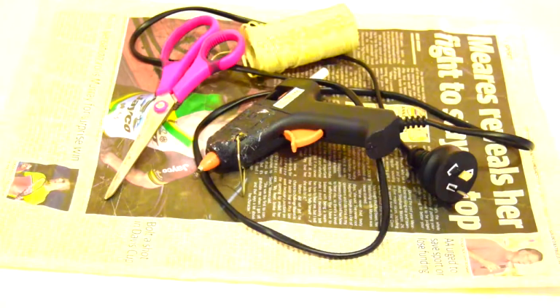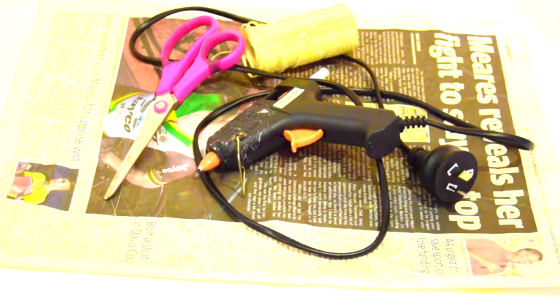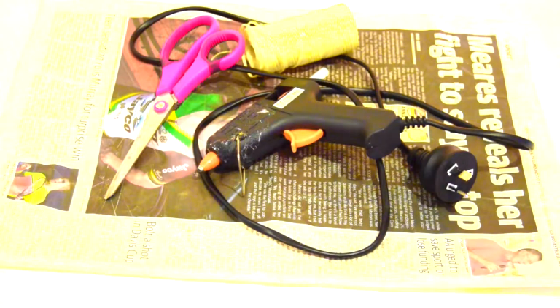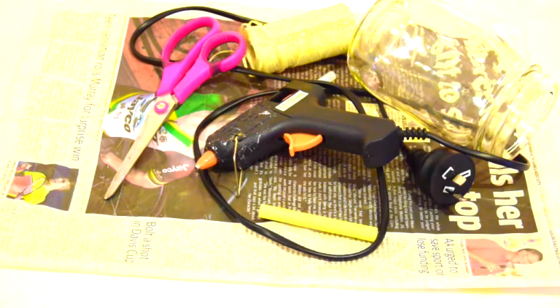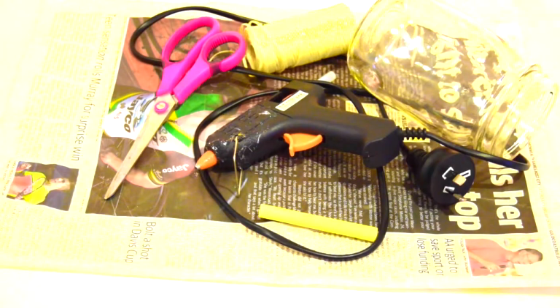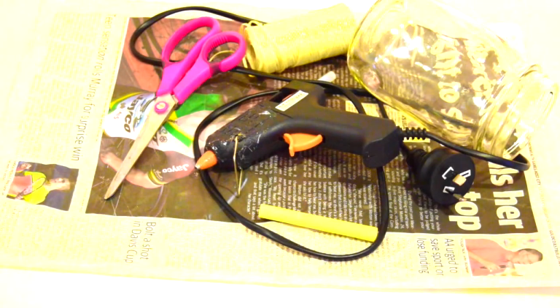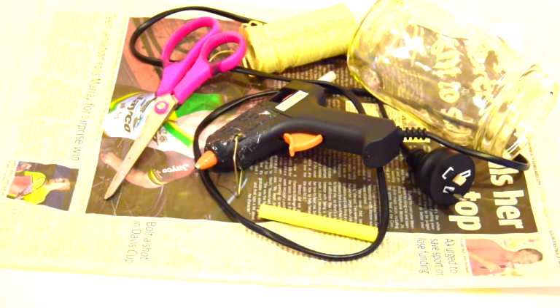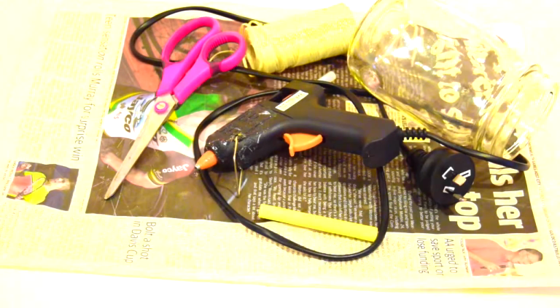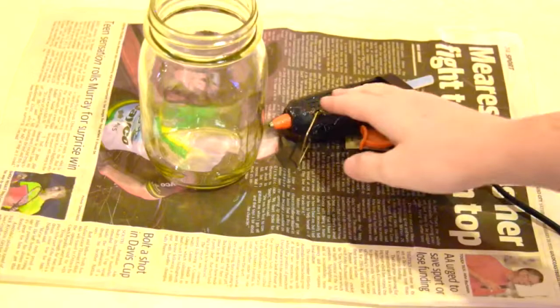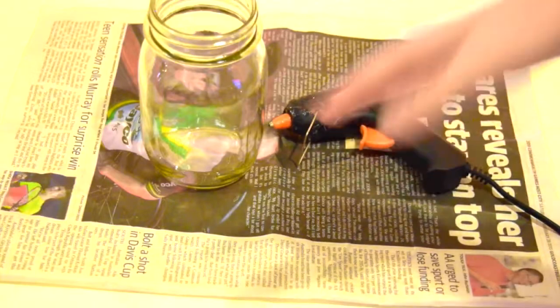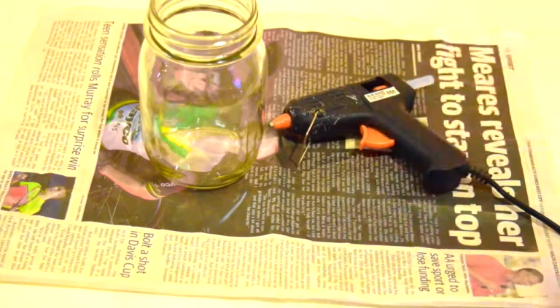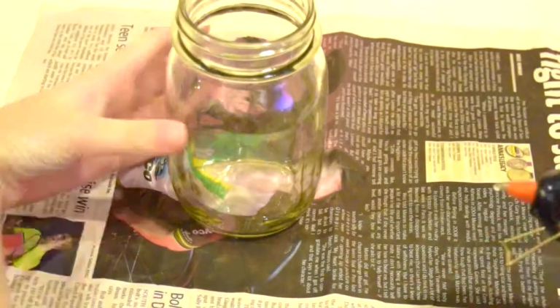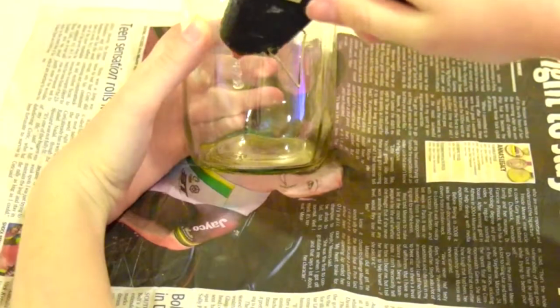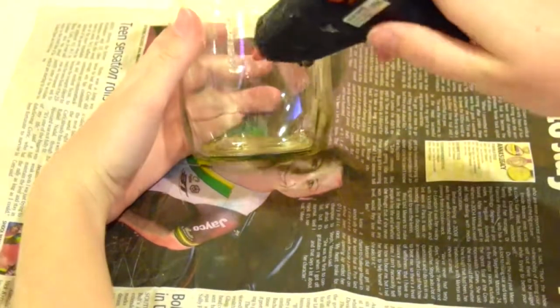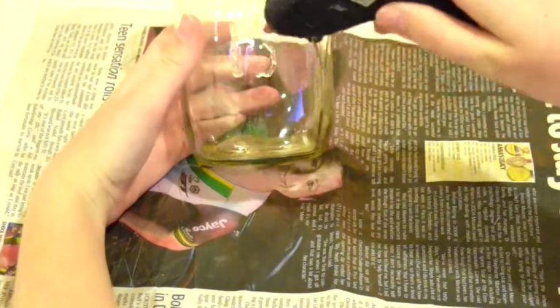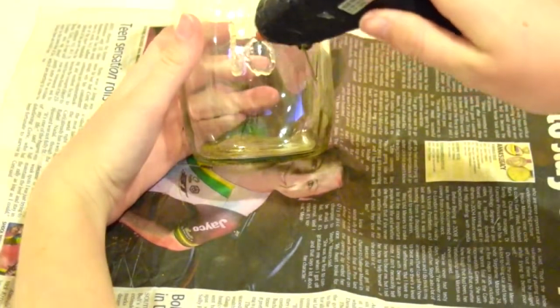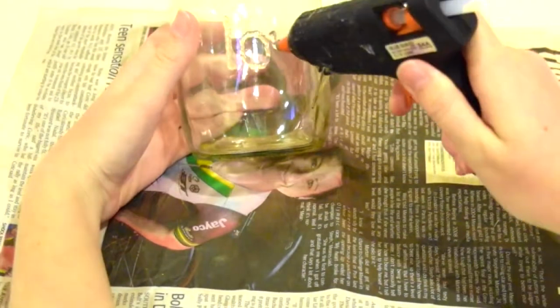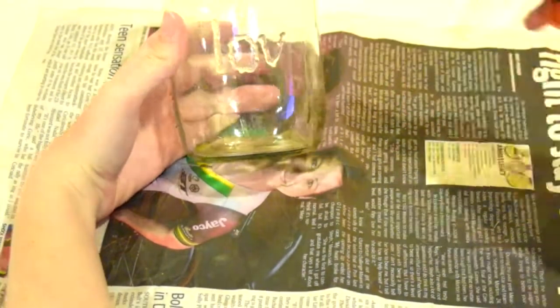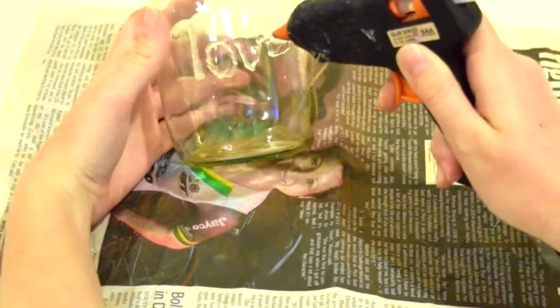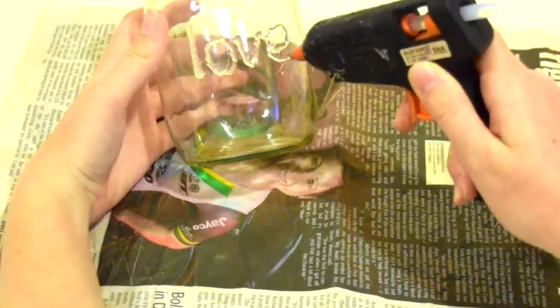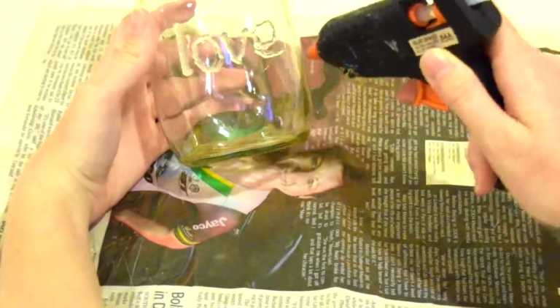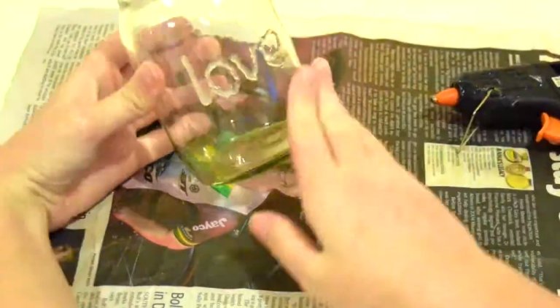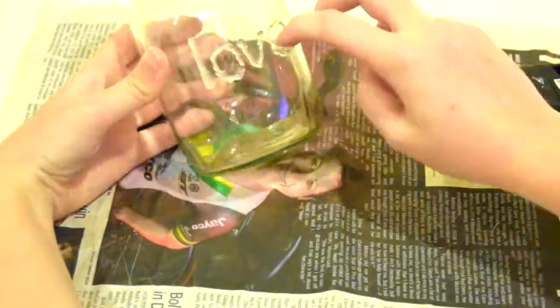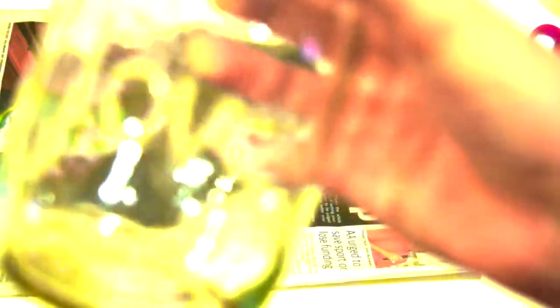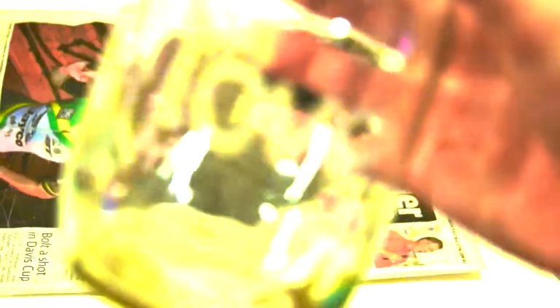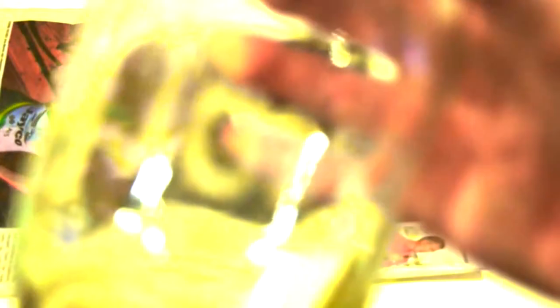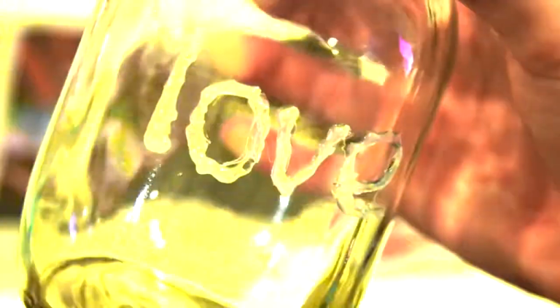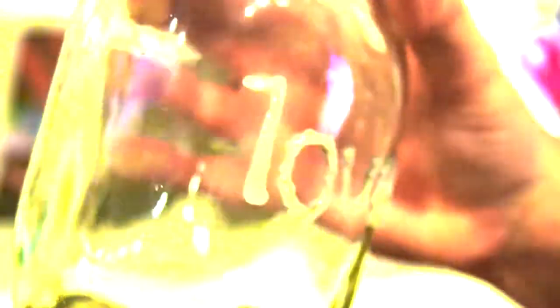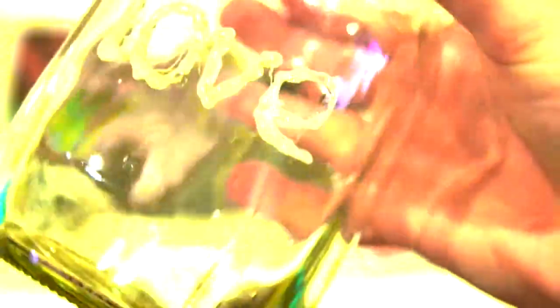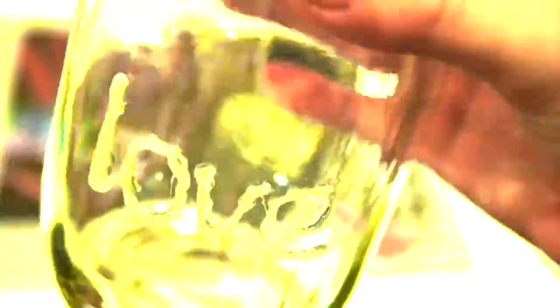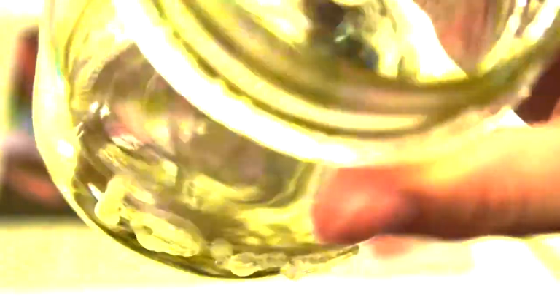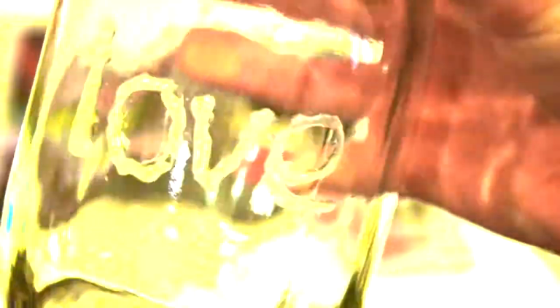Now you'll need a hot glue gun, string, a vase, and scissors. Remember that the hot glue gun will be hot. You just draw letters and a word on your vase jar thing, and make sure it's 3D of course.